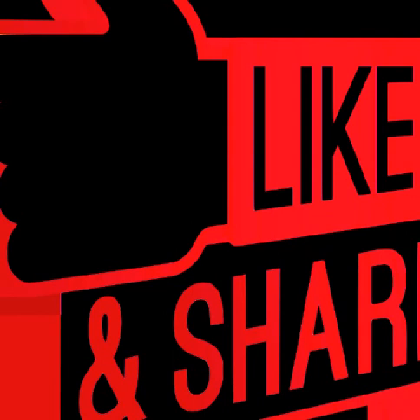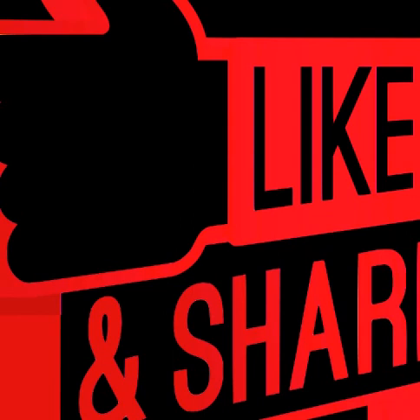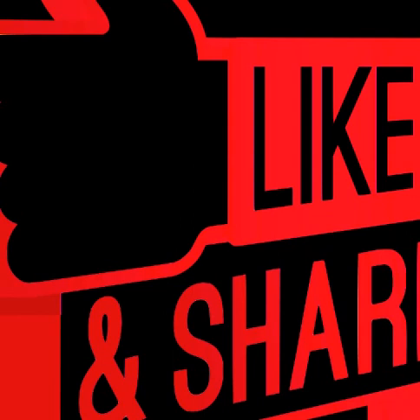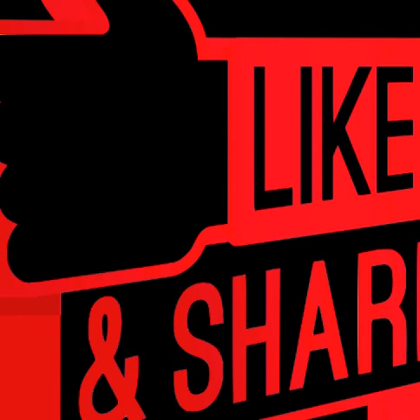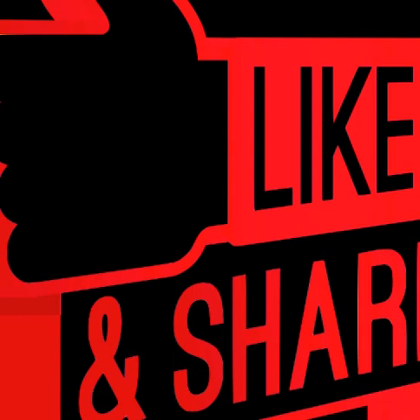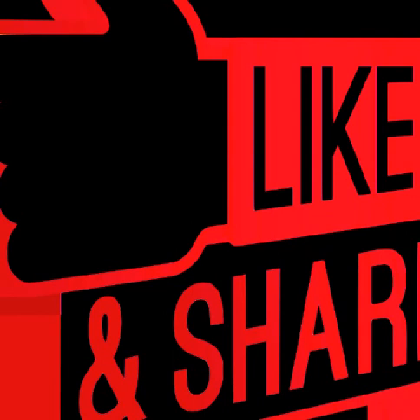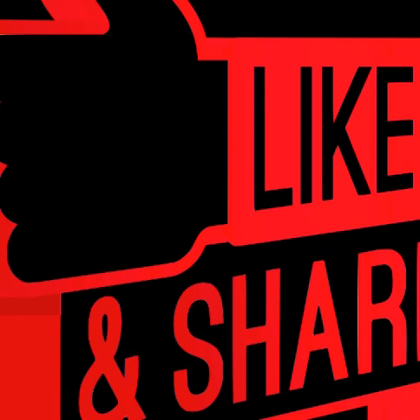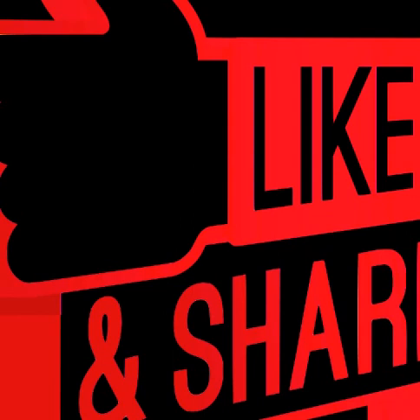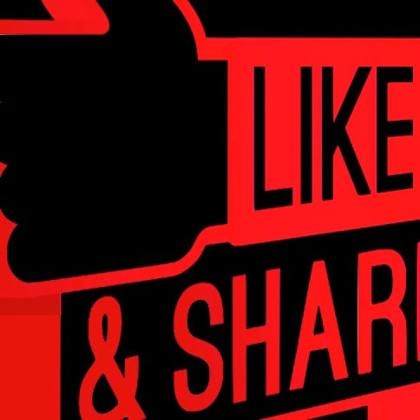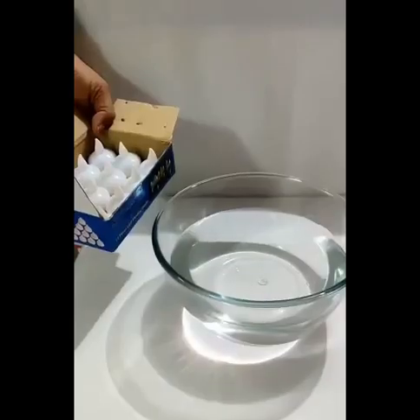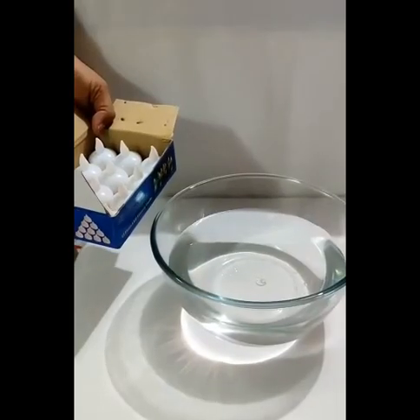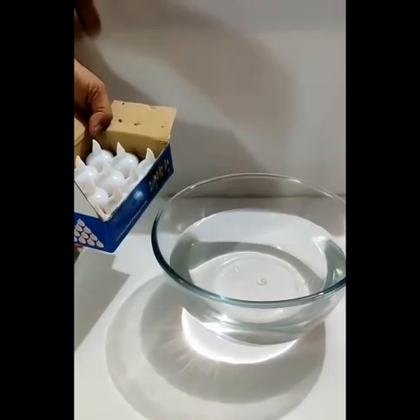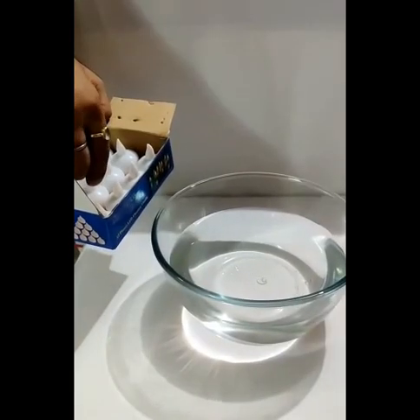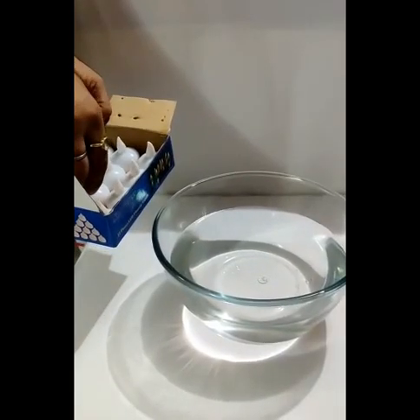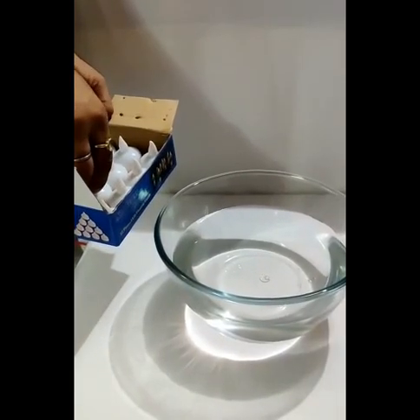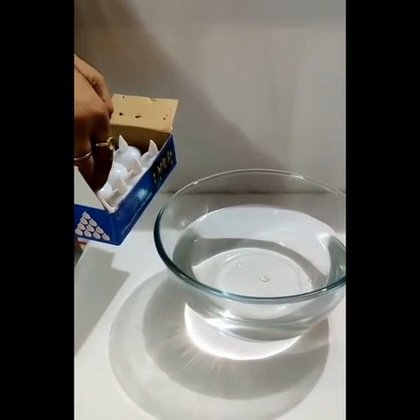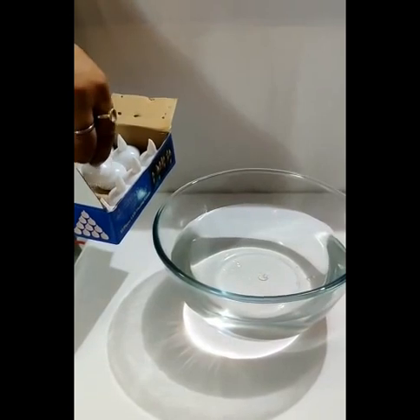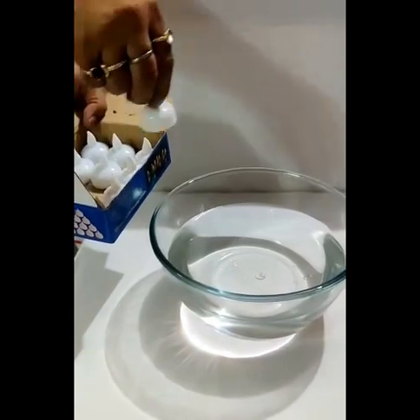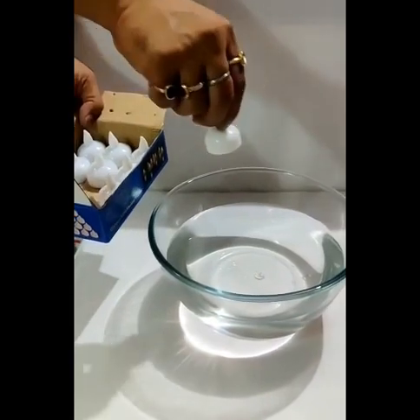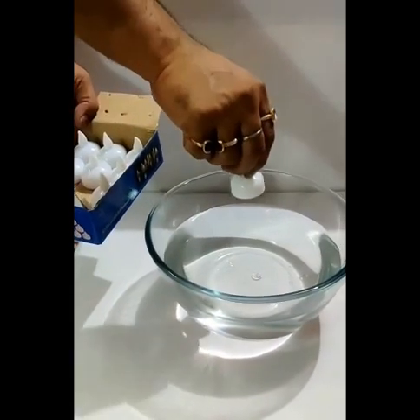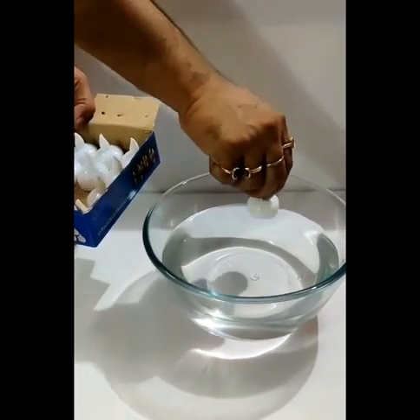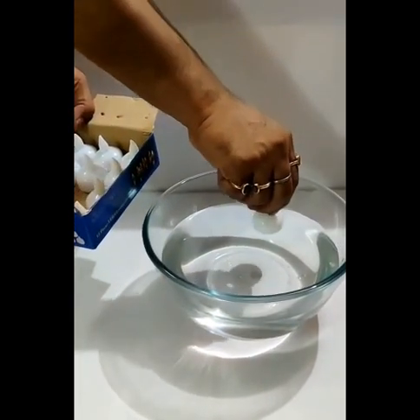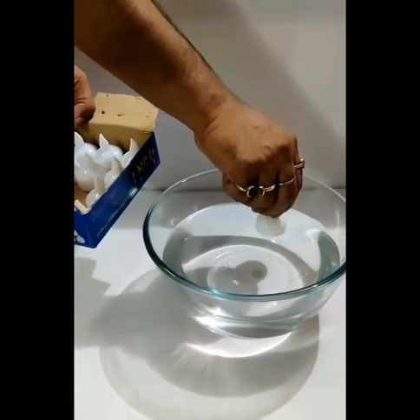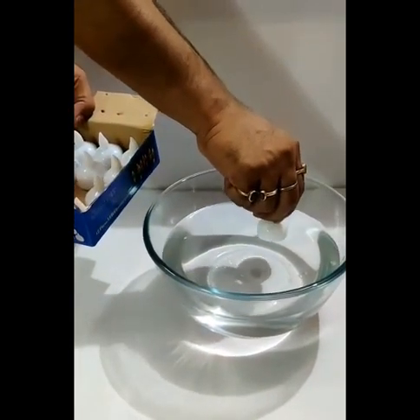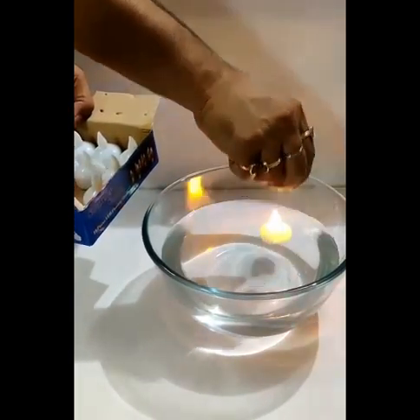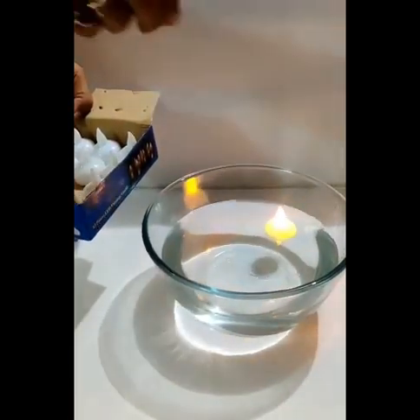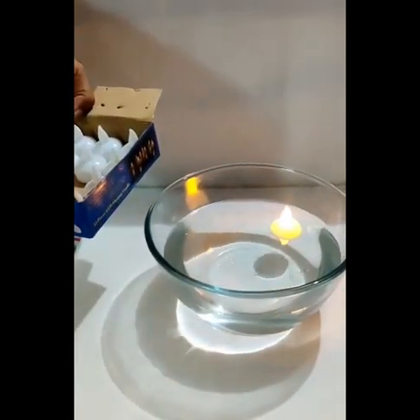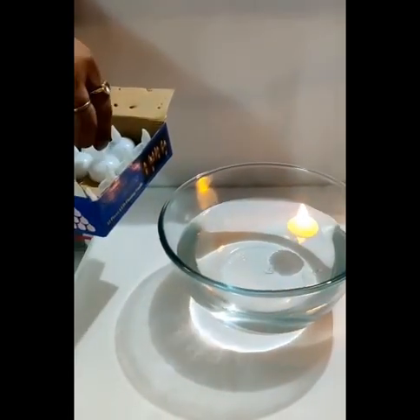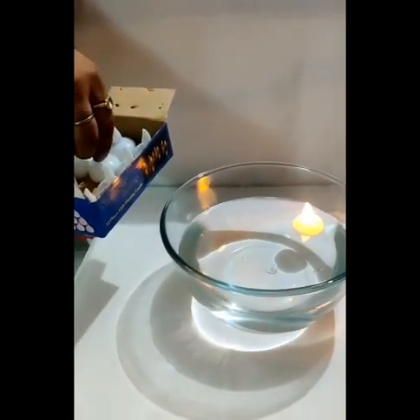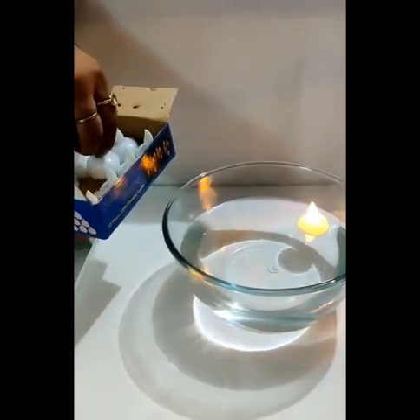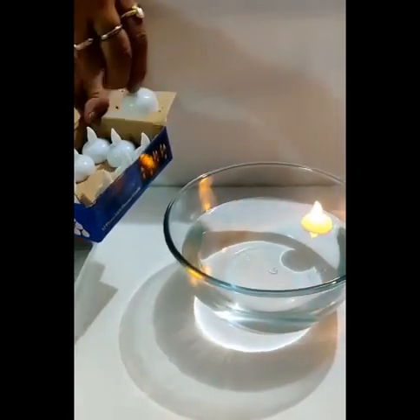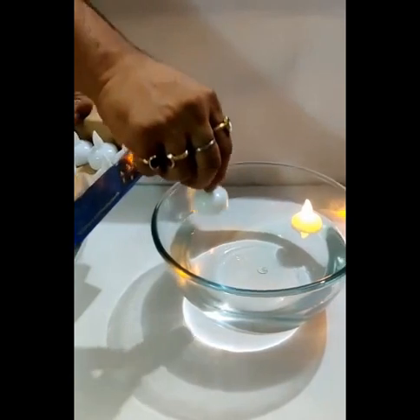Subscribe to the channel, friends. This is also a water sensor light — it's a different color. This is also a different product.